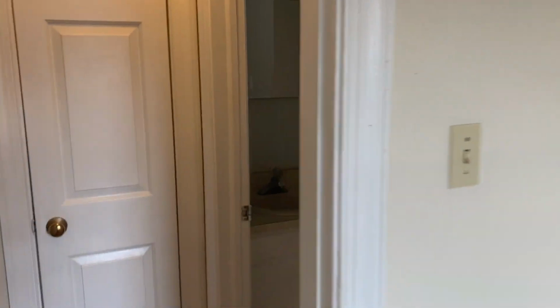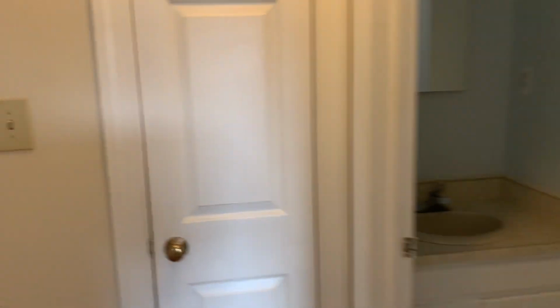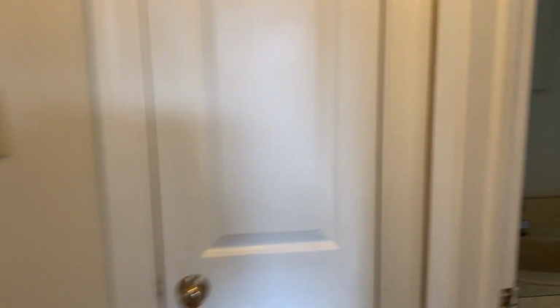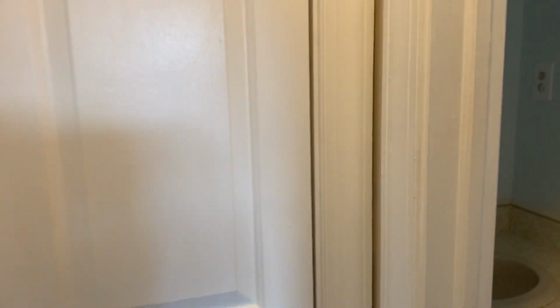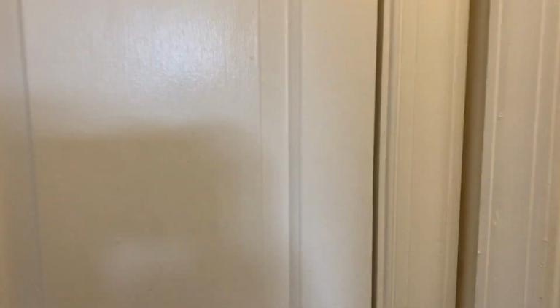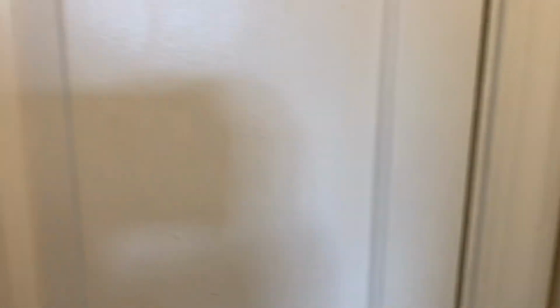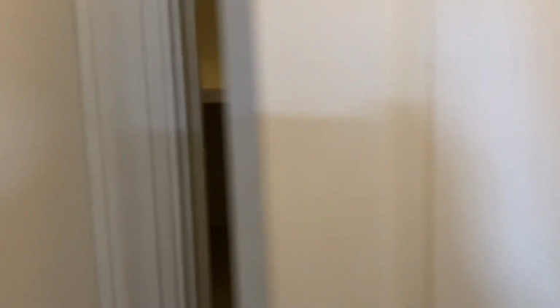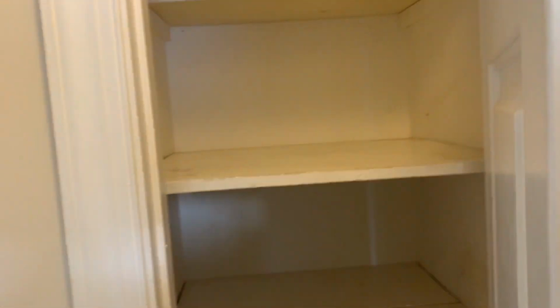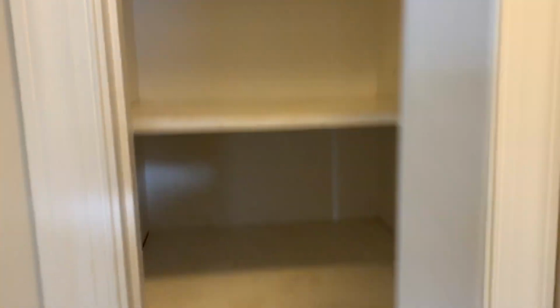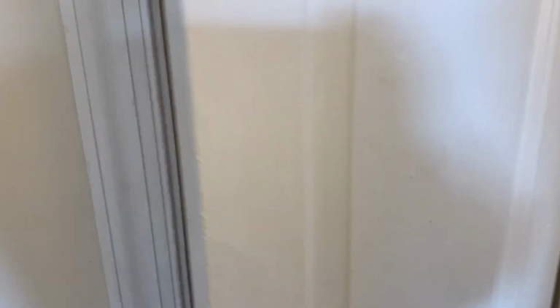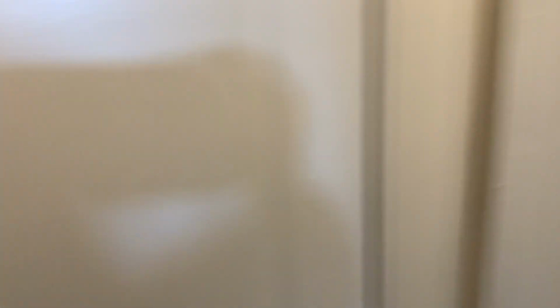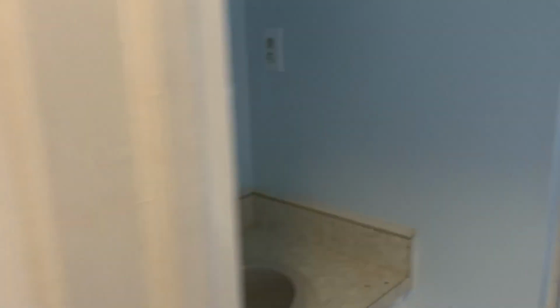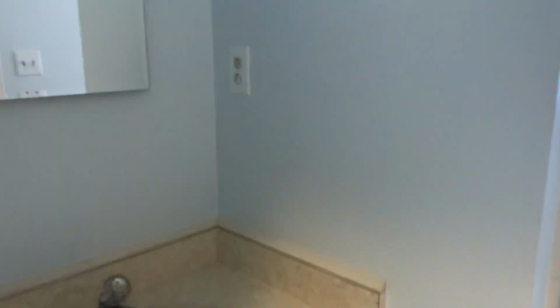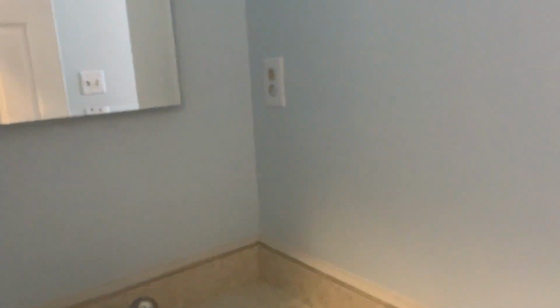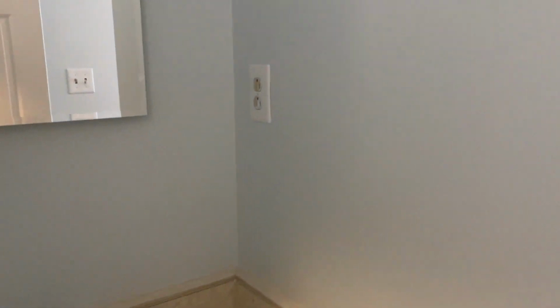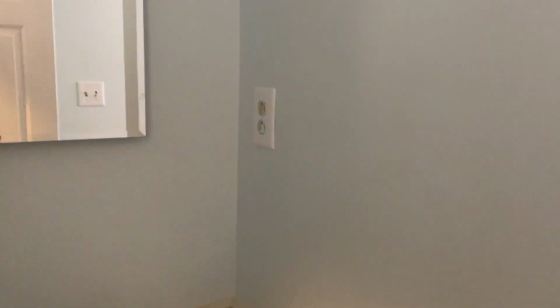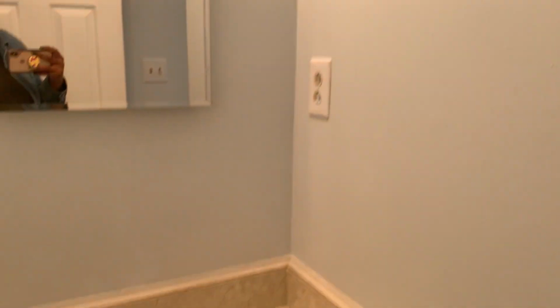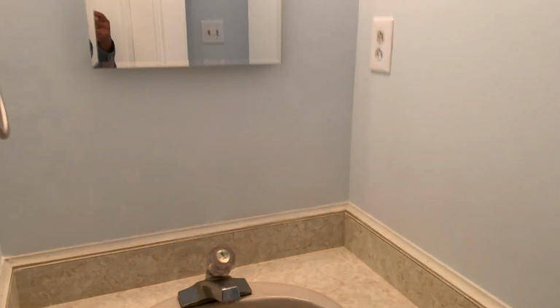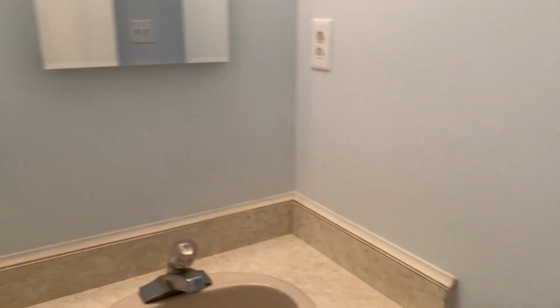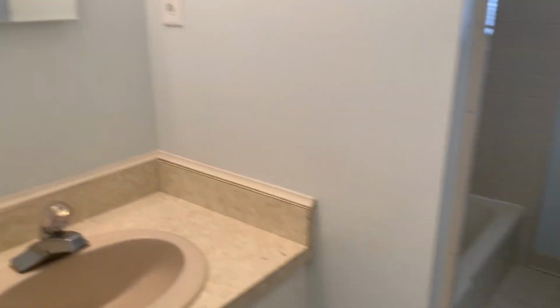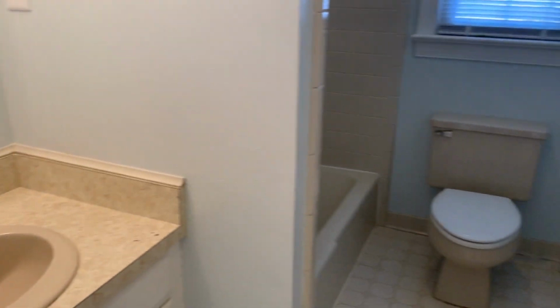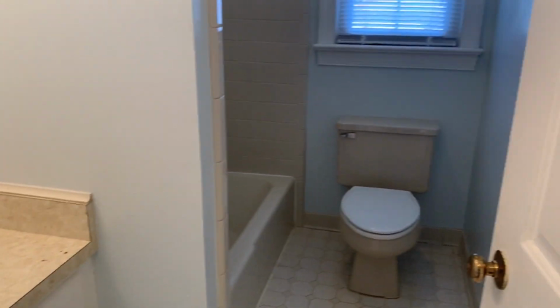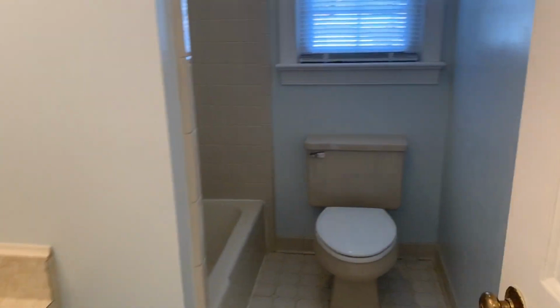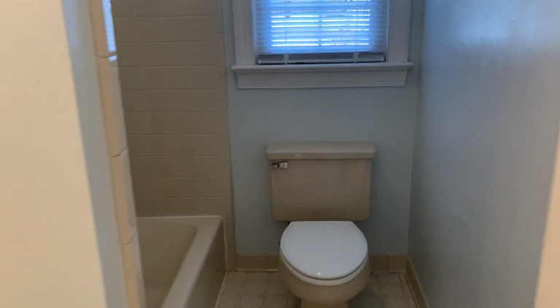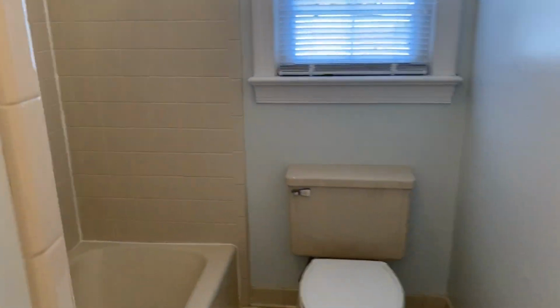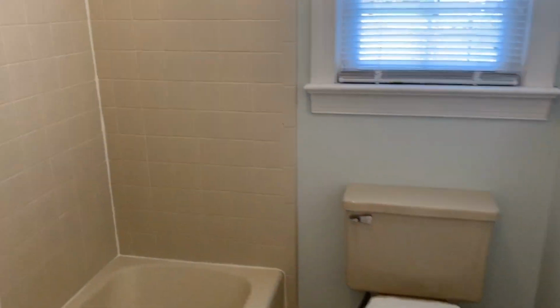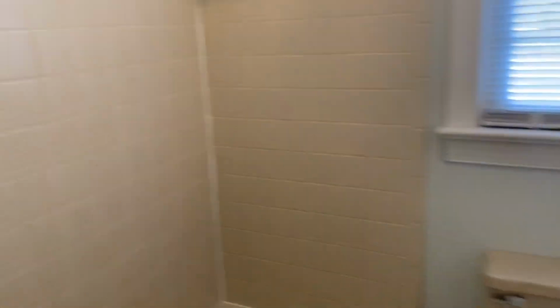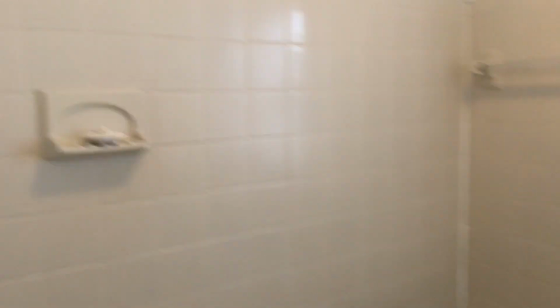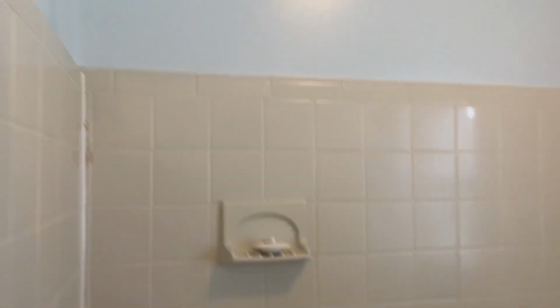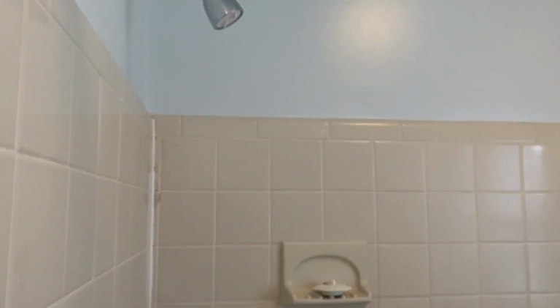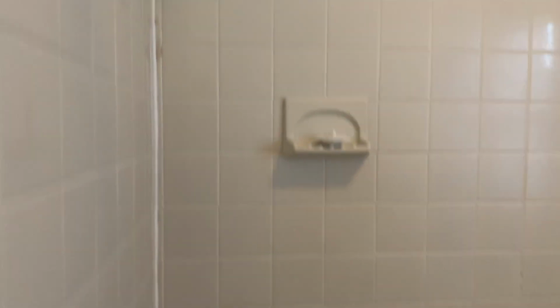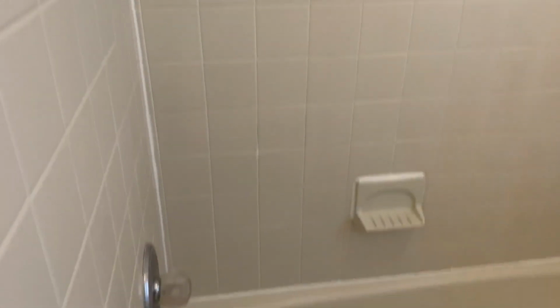And there is a full bath off the closet. Full bath with a shower tub combo.